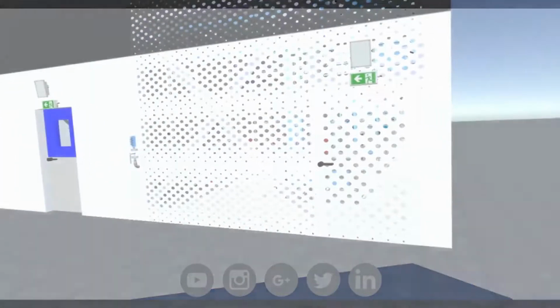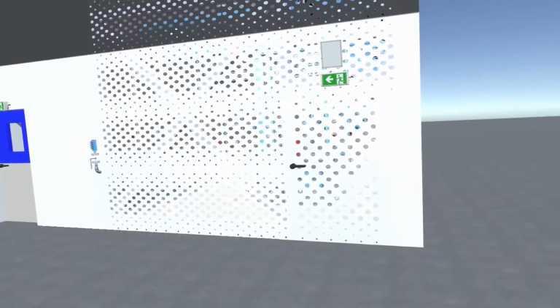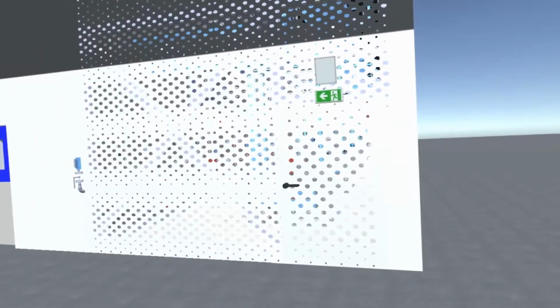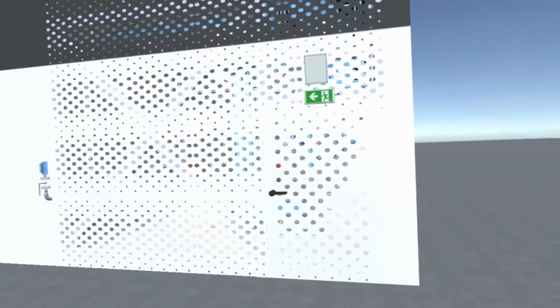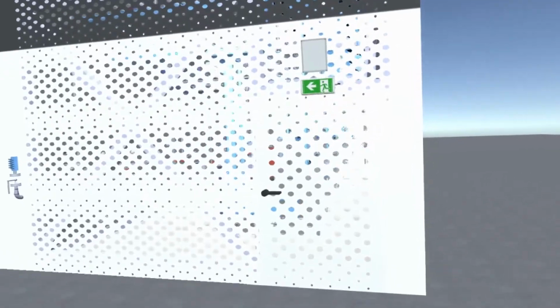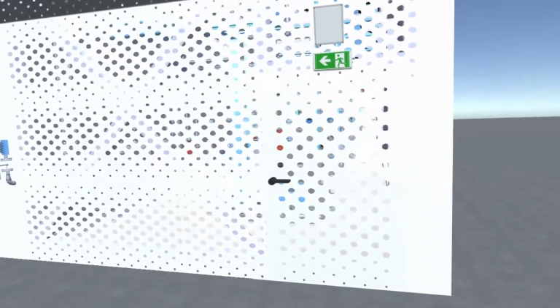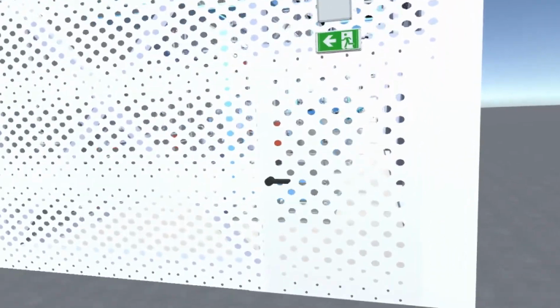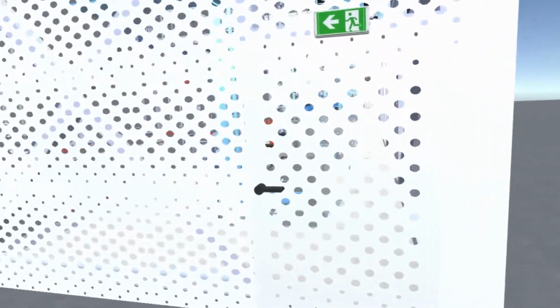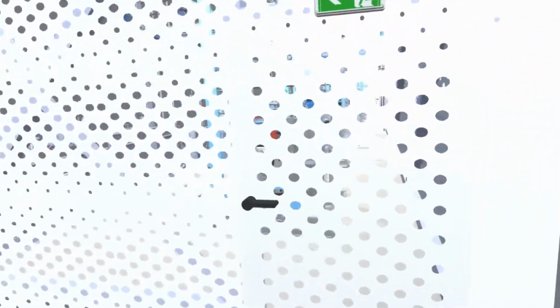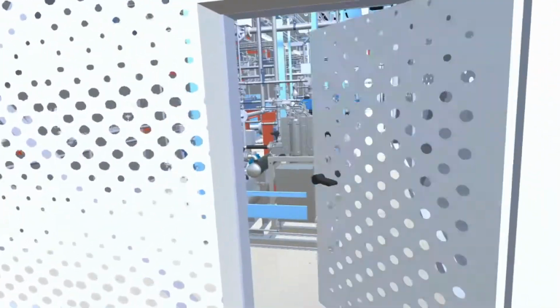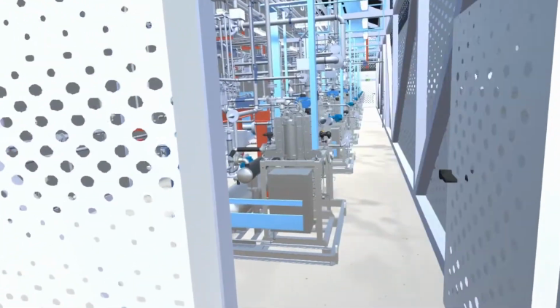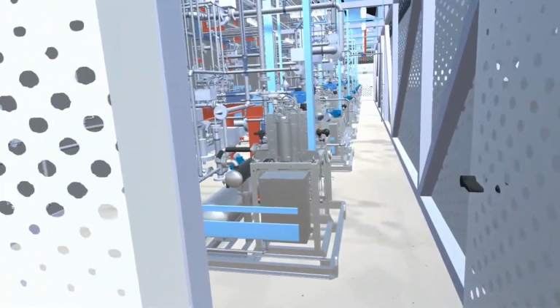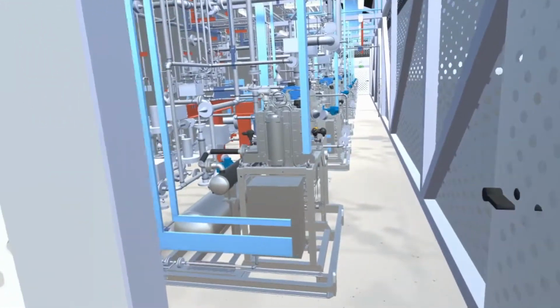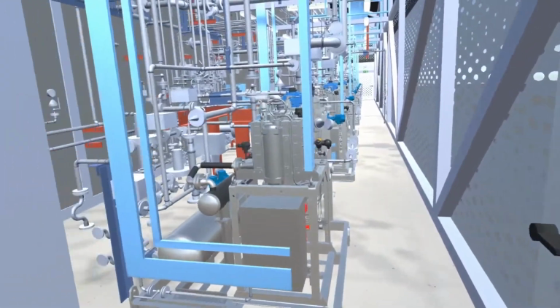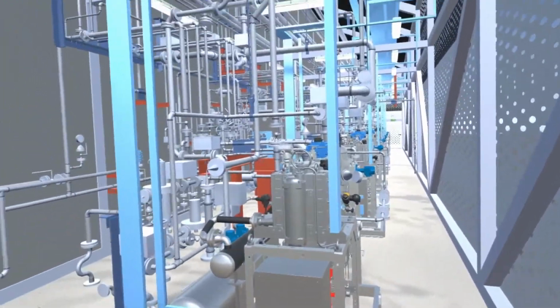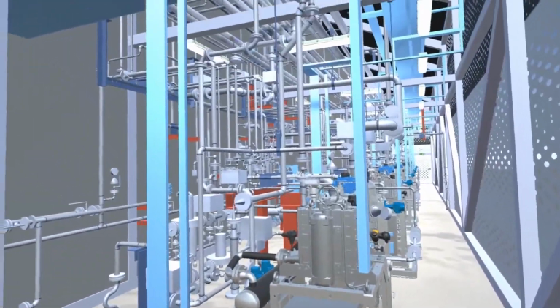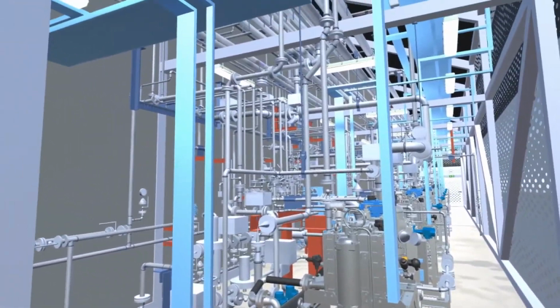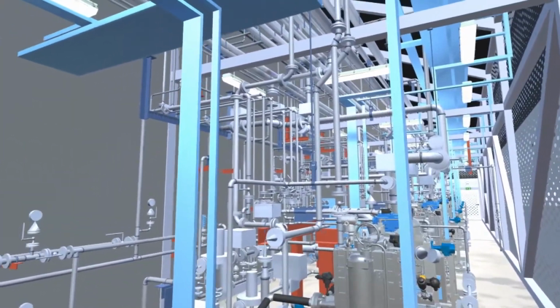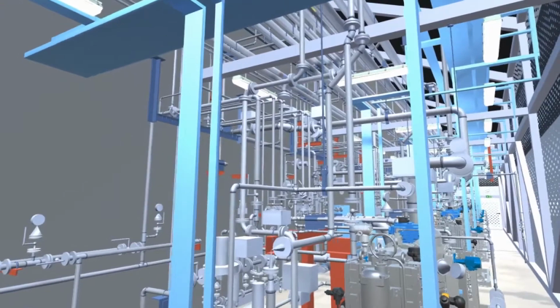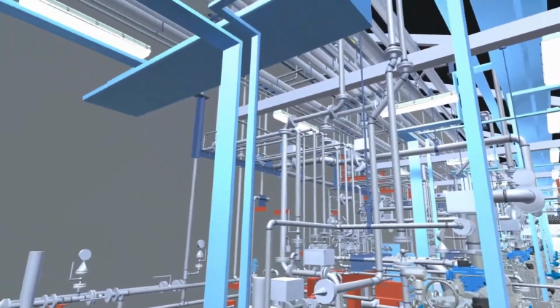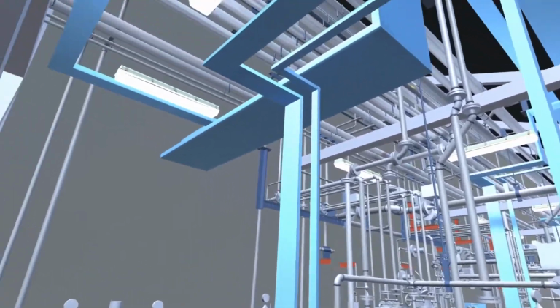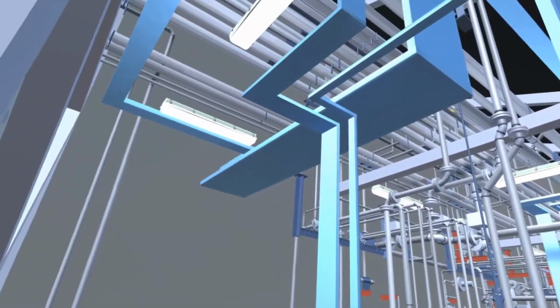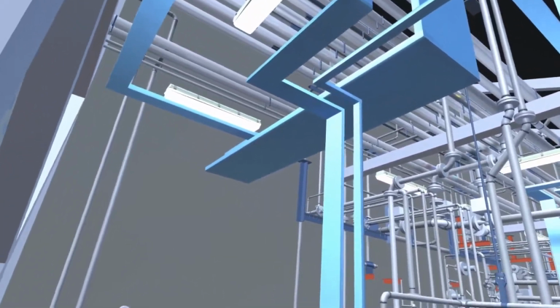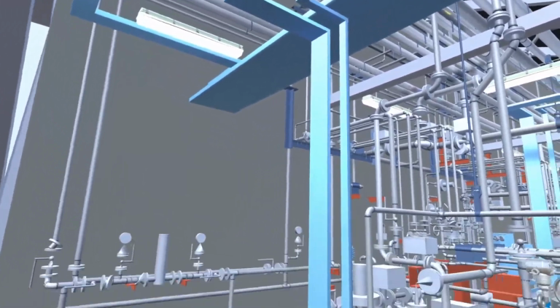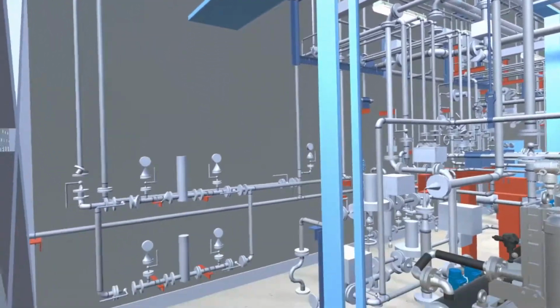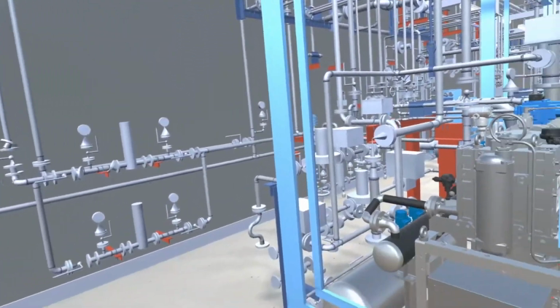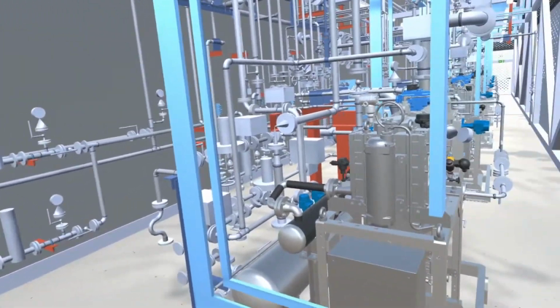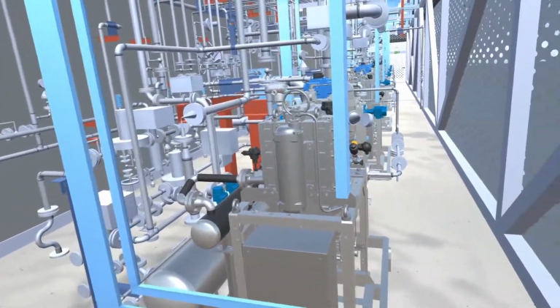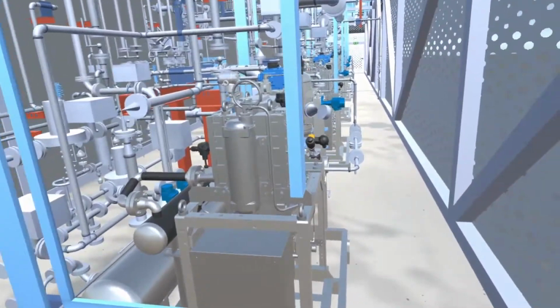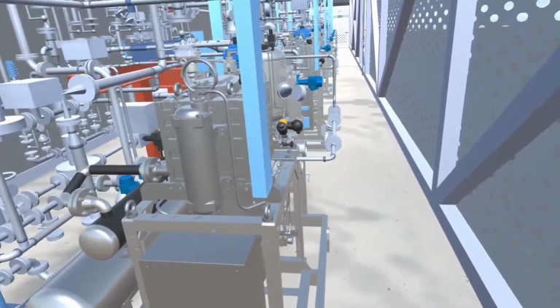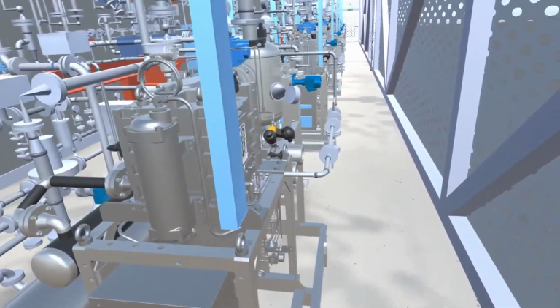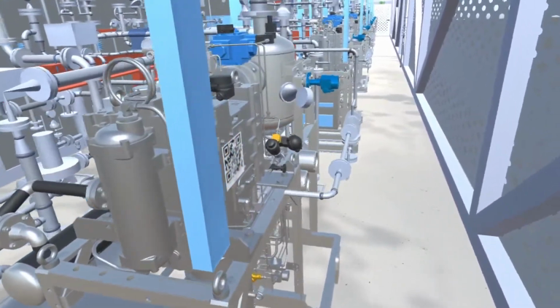Starting outside, we move into the interior to take a virtual tour of the building. As you can see, we have been able to add all of the given engineering models to the VR environment.